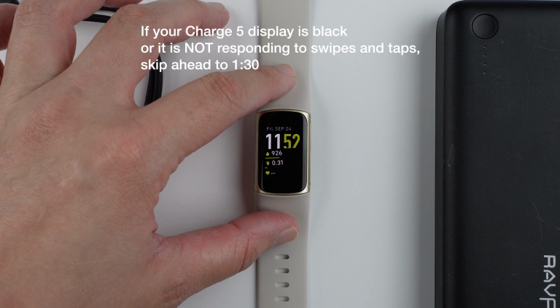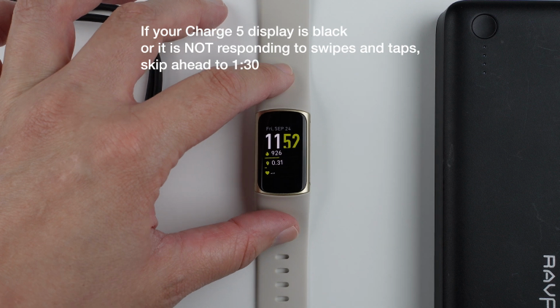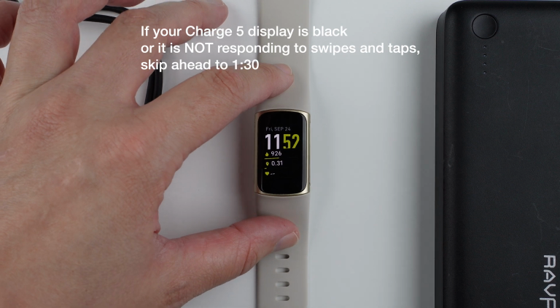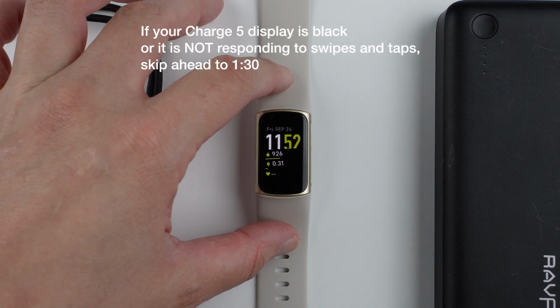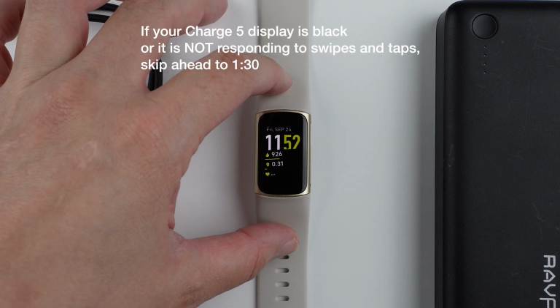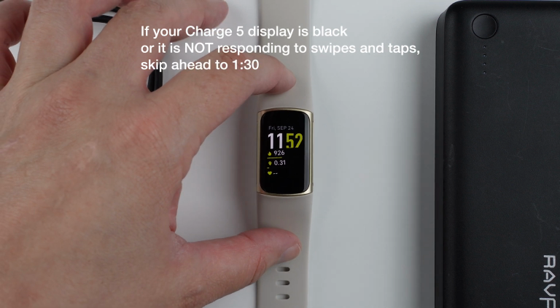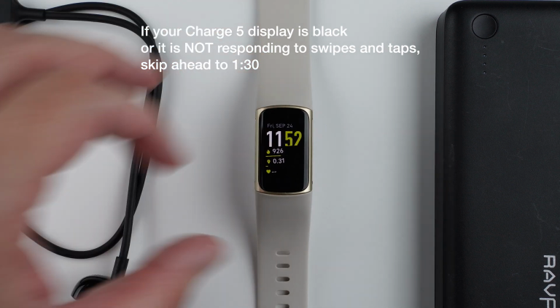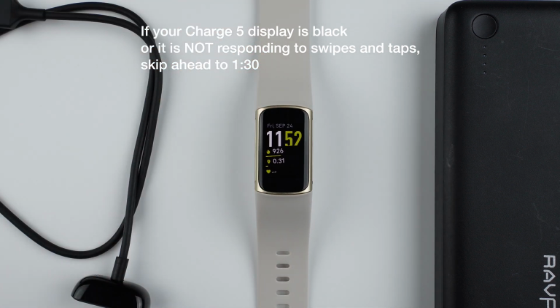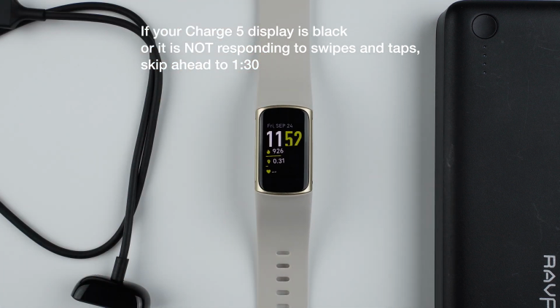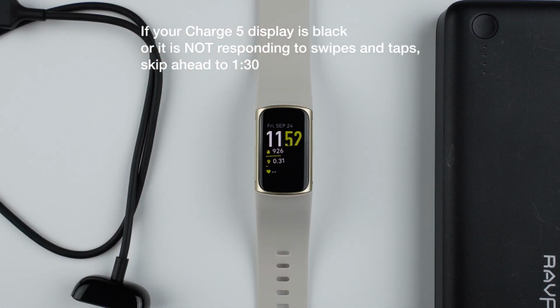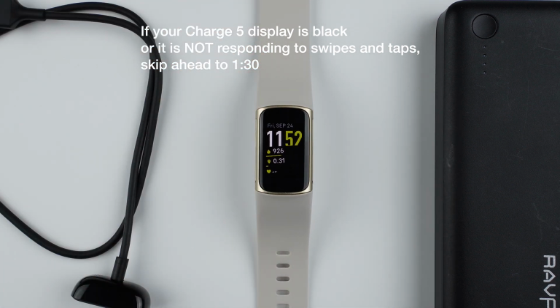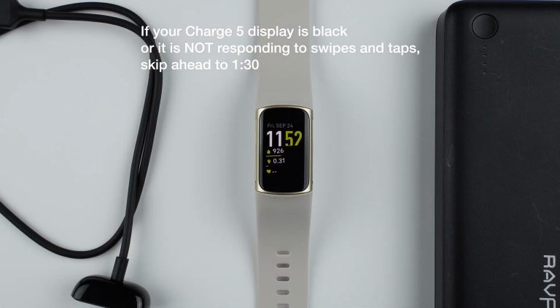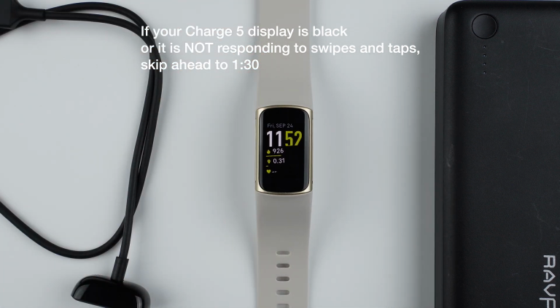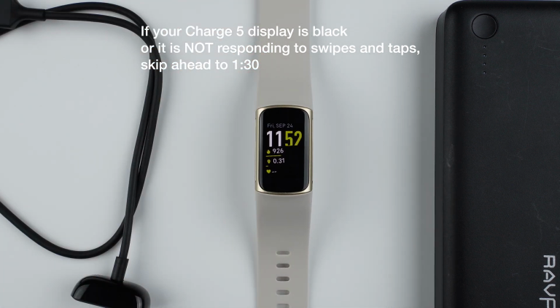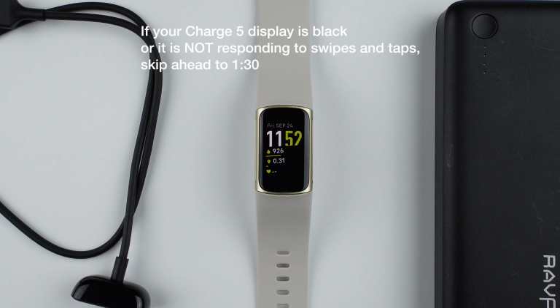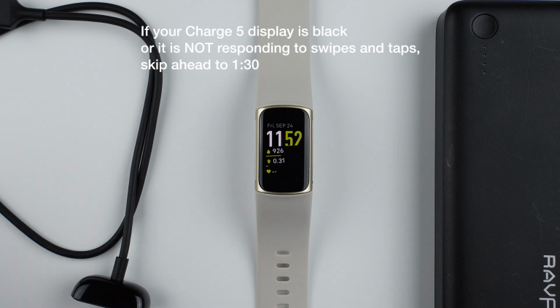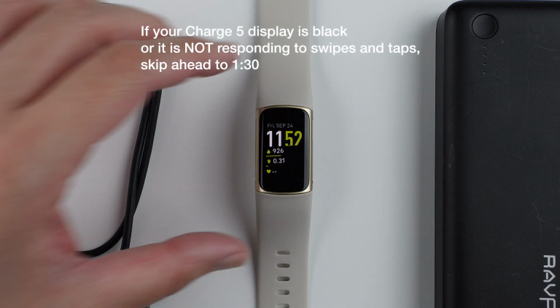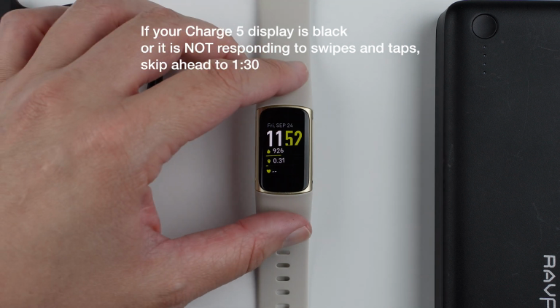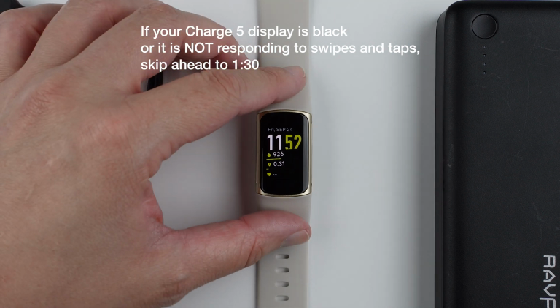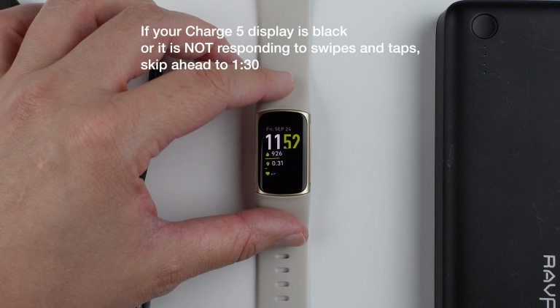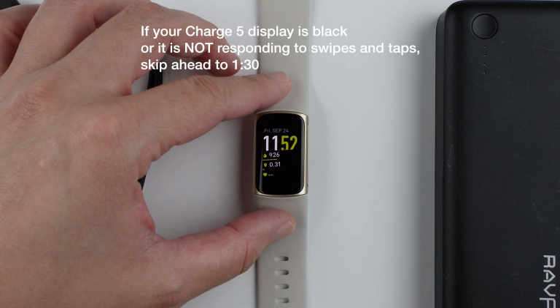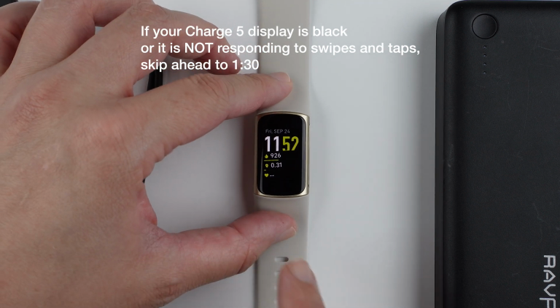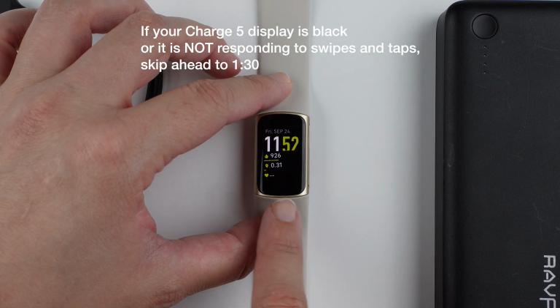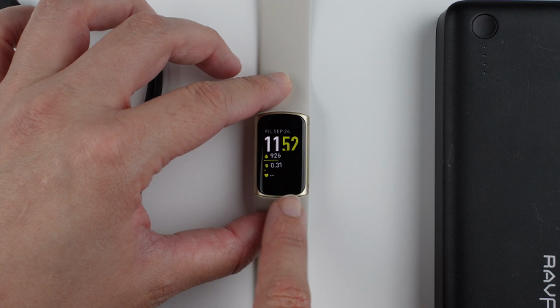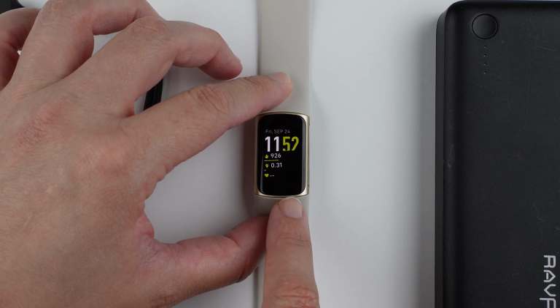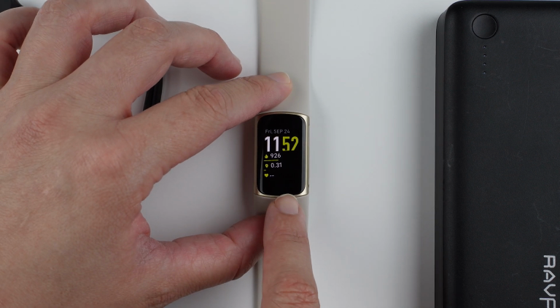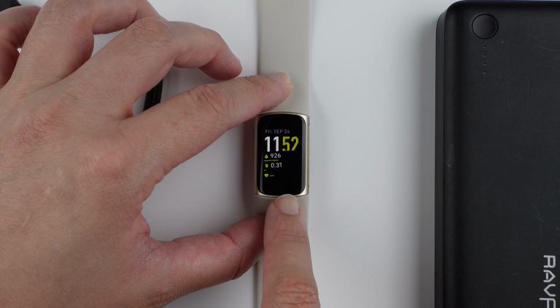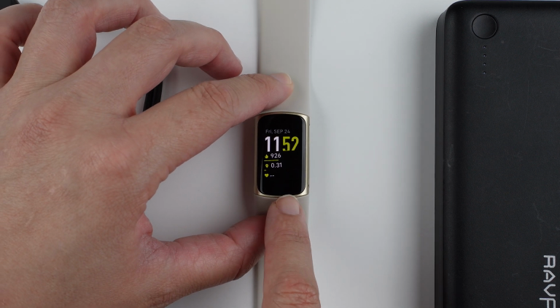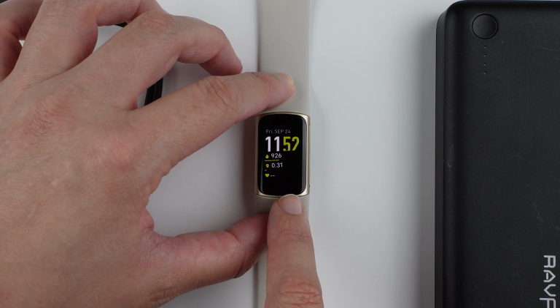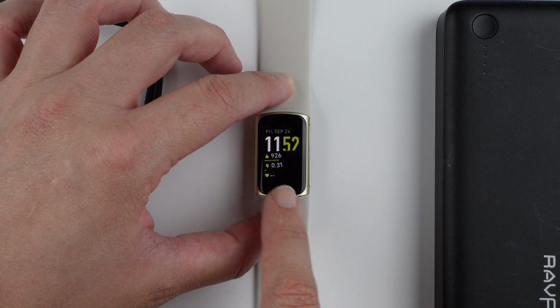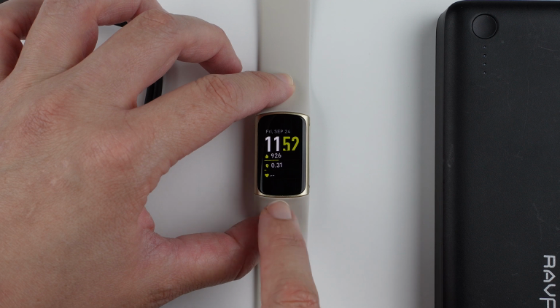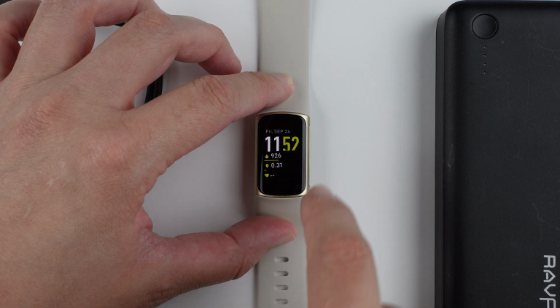If your screen is not responding, skip ahead to the relevant part of the video. Otherwise, if your screen is responsive, go ahead and get to your clock face.